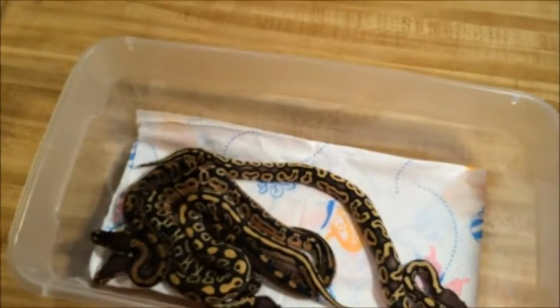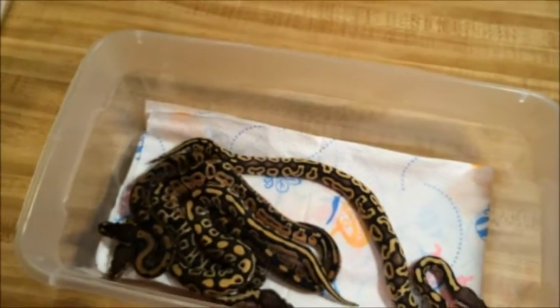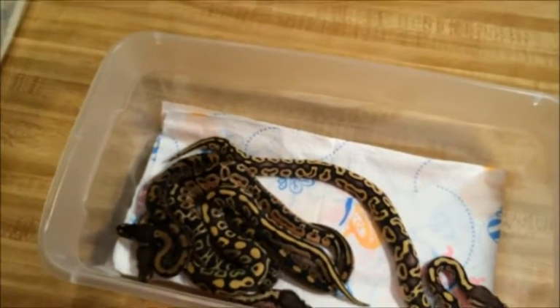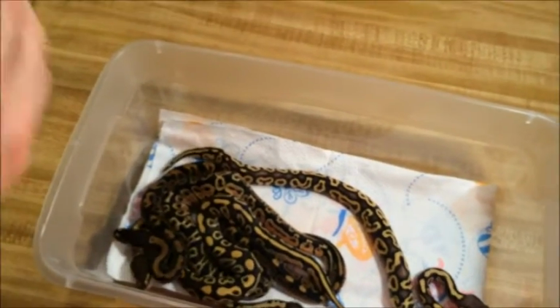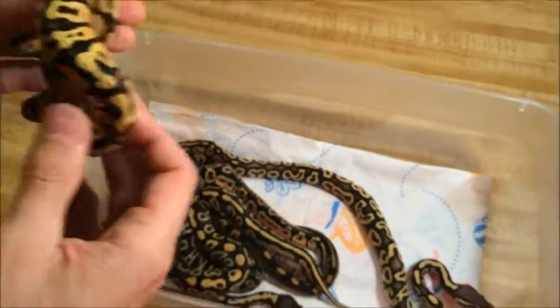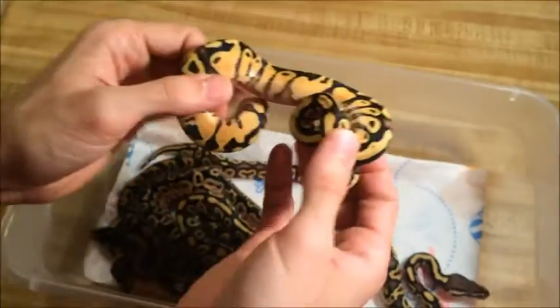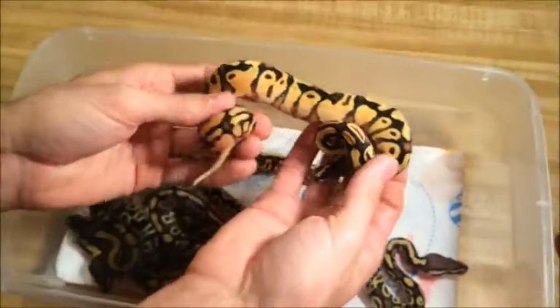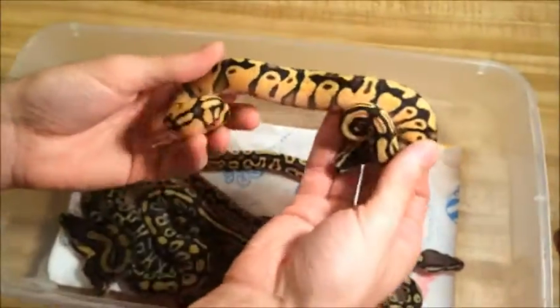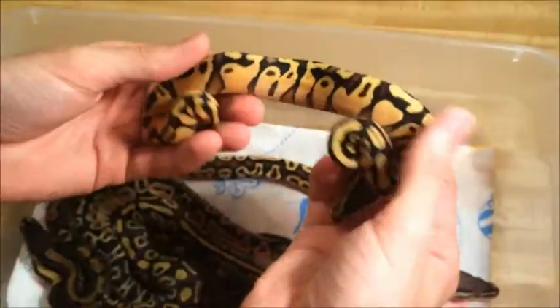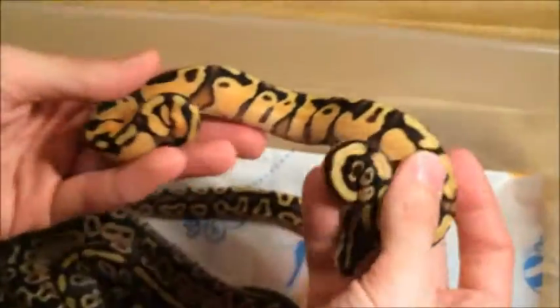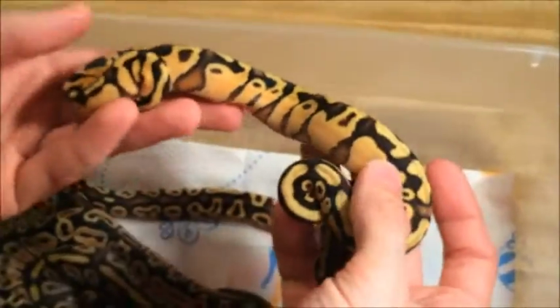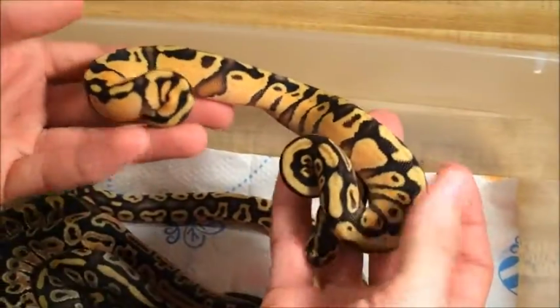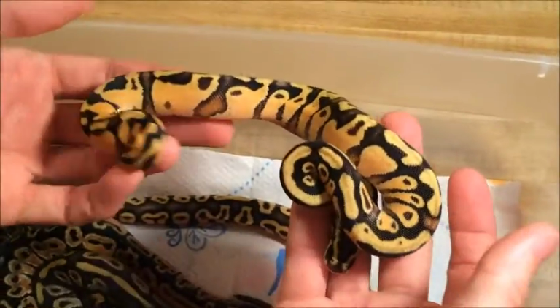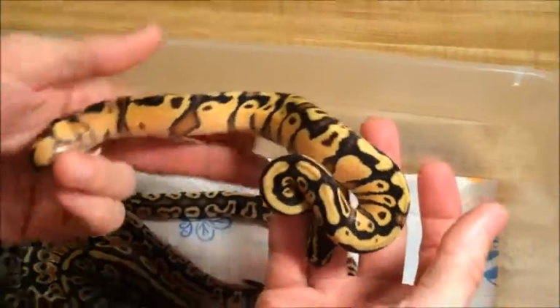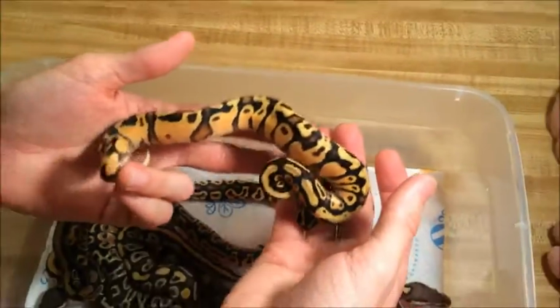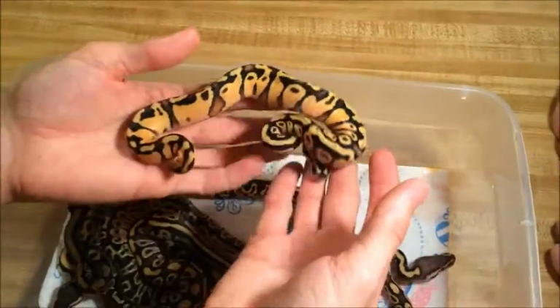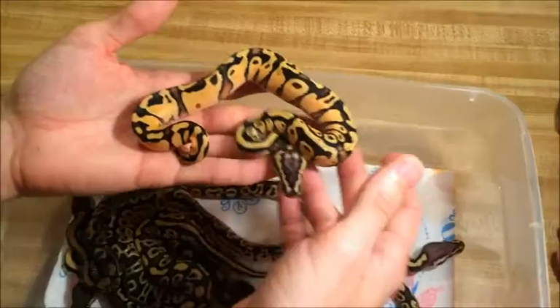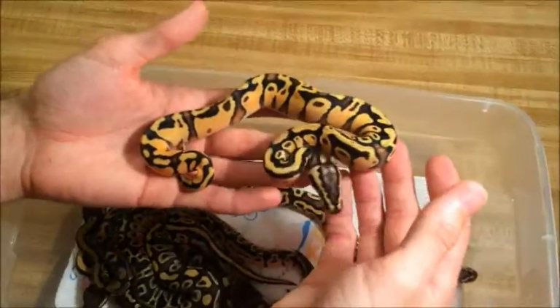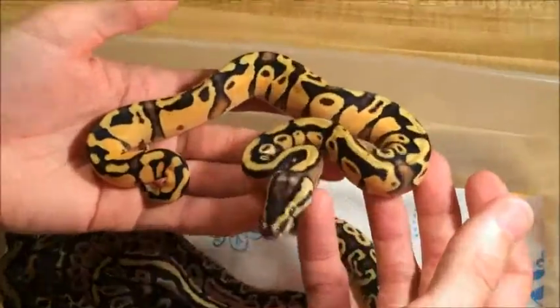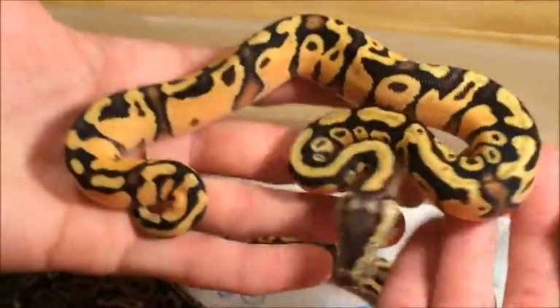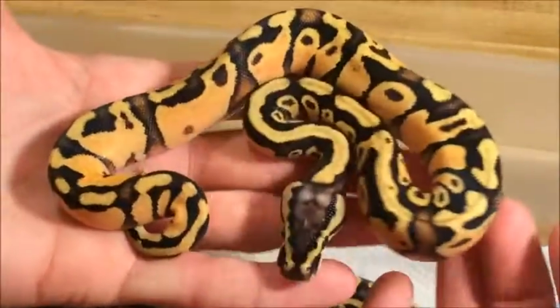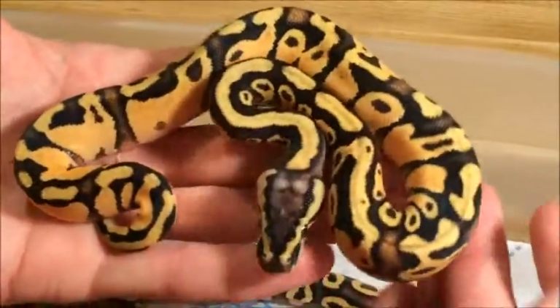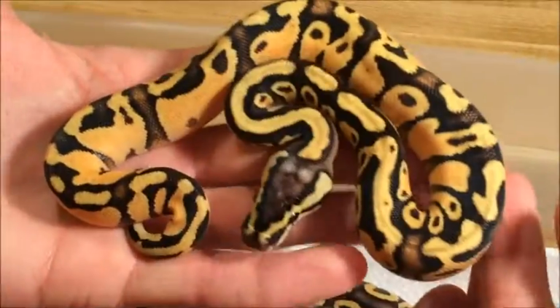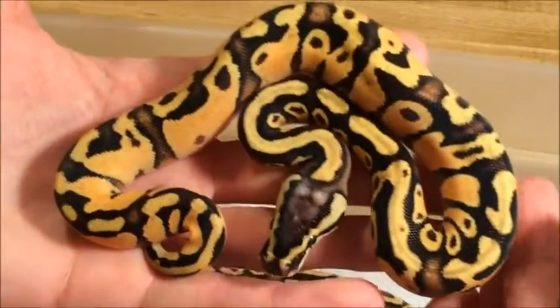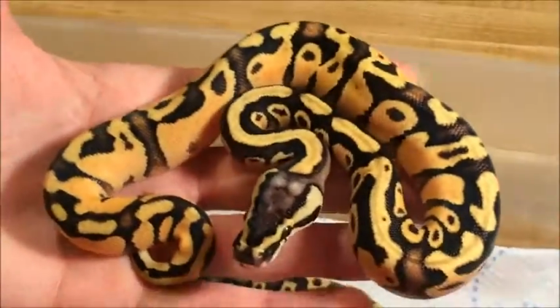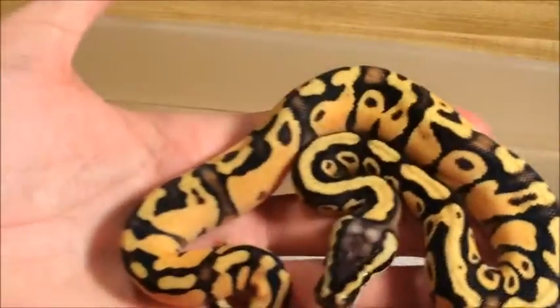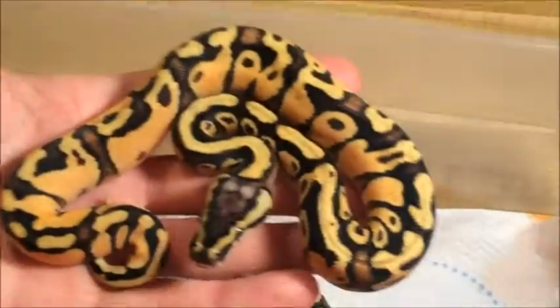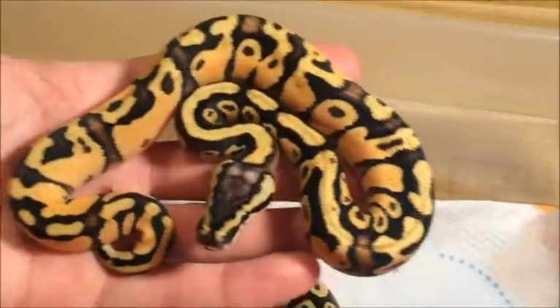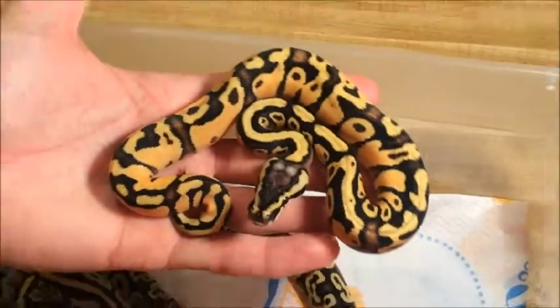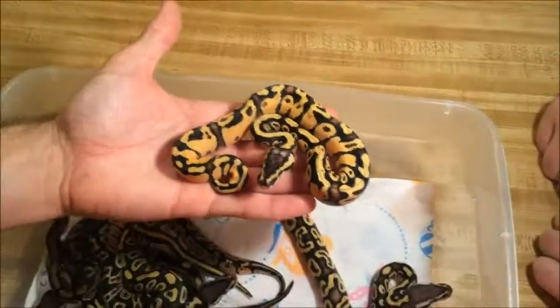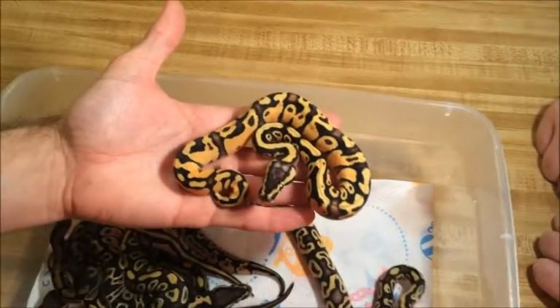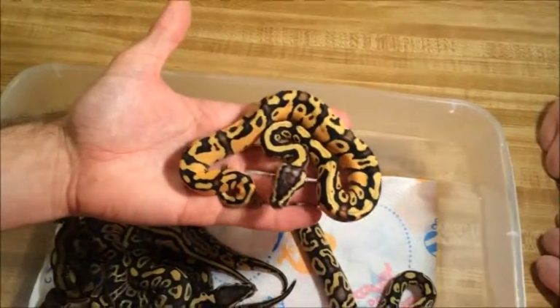And then last but definitely not least, this is male inchy pastel yellow belly. This was one that we were kind of hoping to hit, and we didn't hit anything else we wanted. But man, after seeing this, totally happy with this guy.